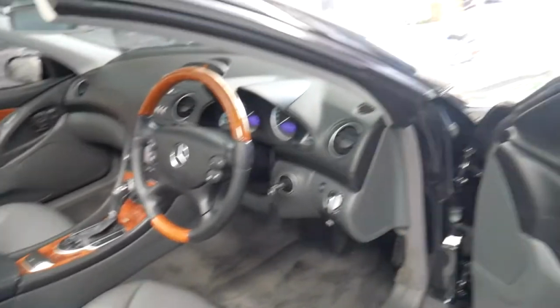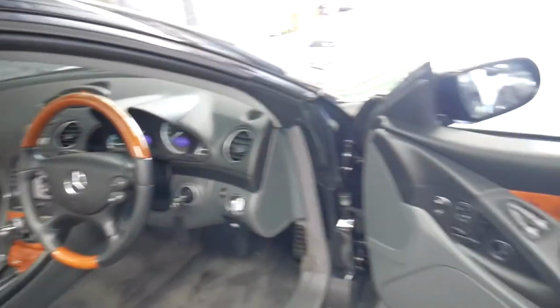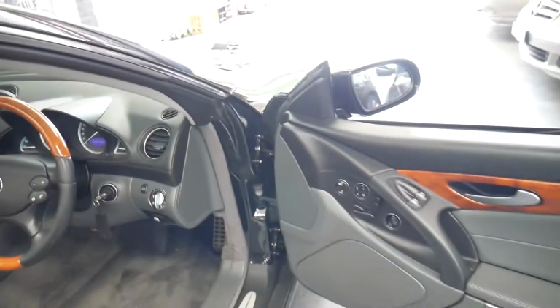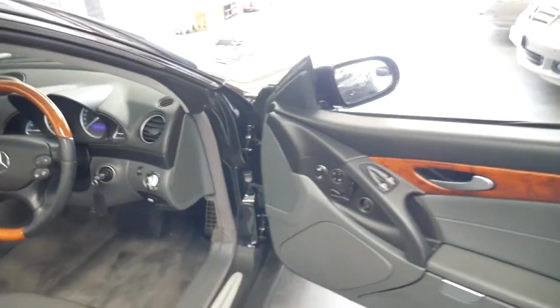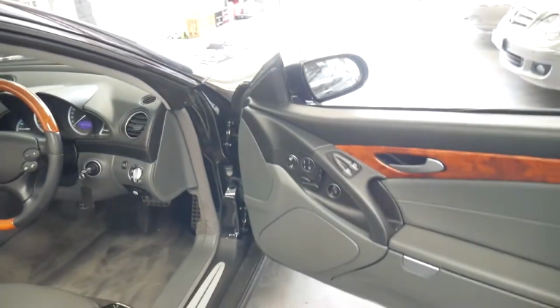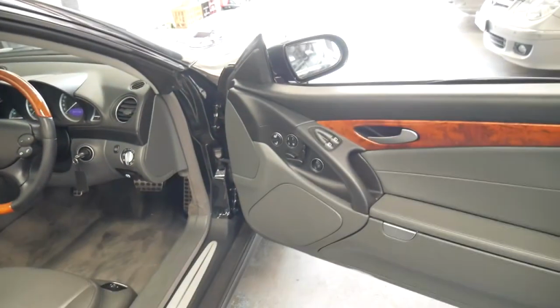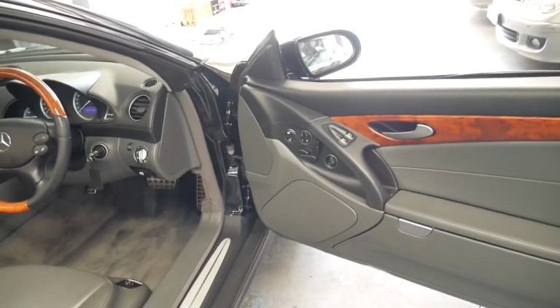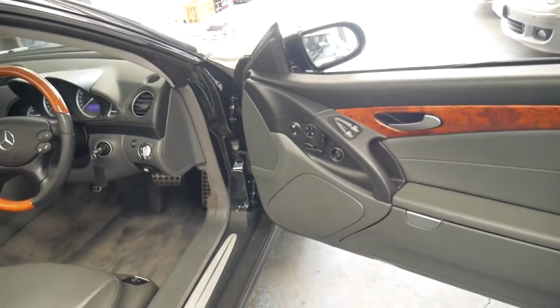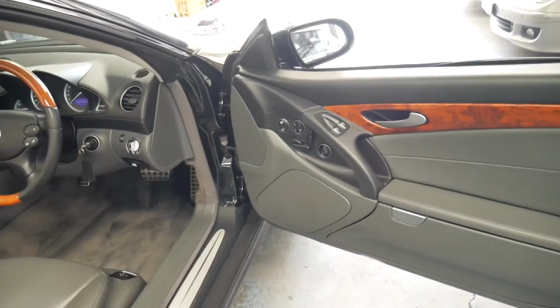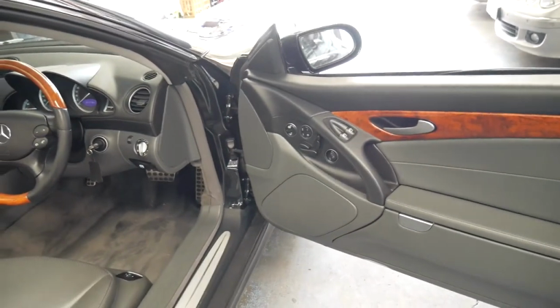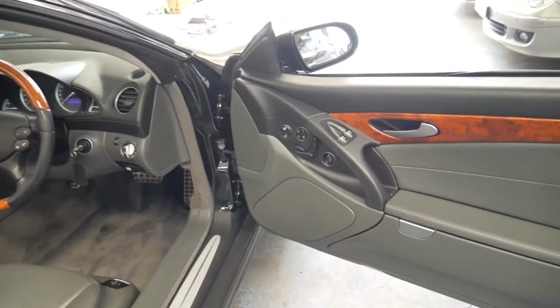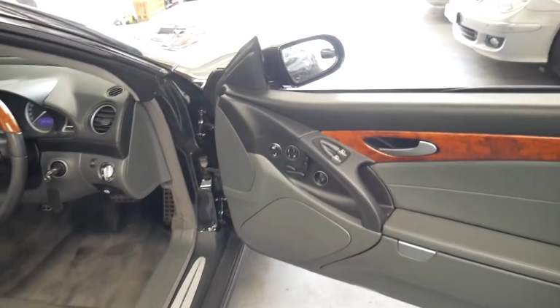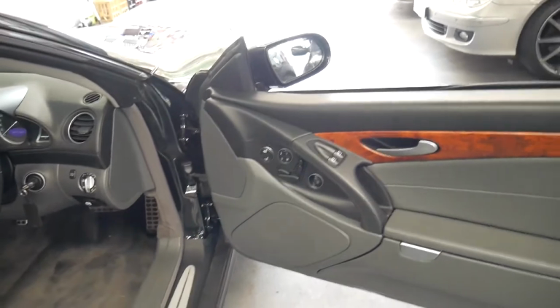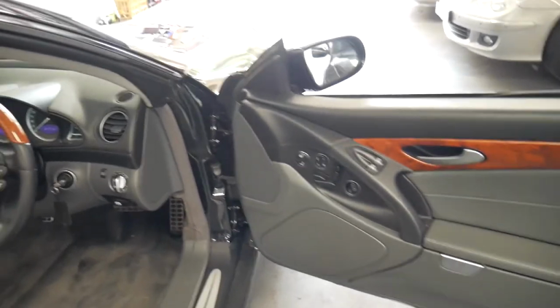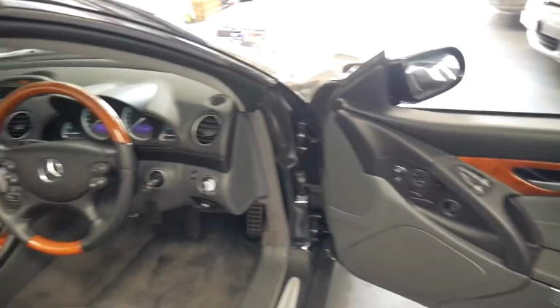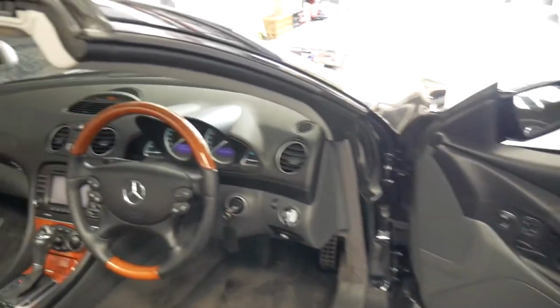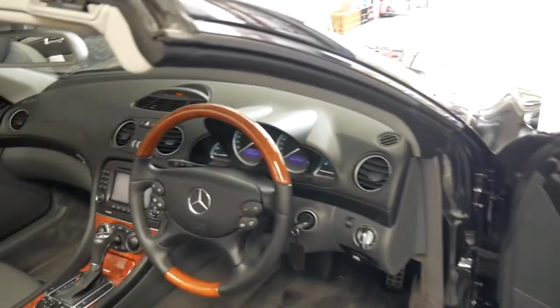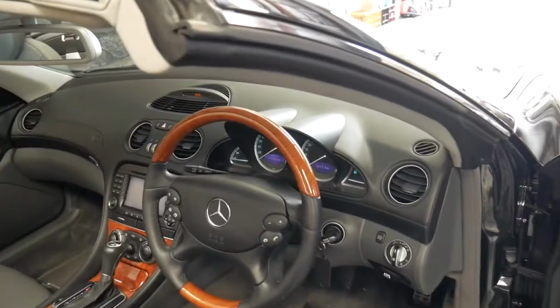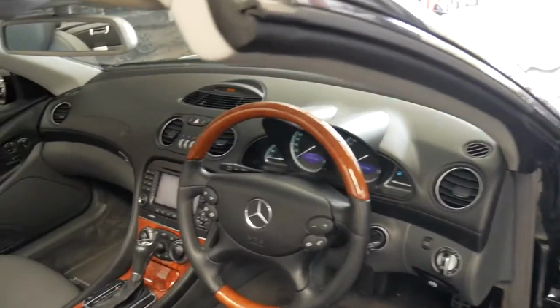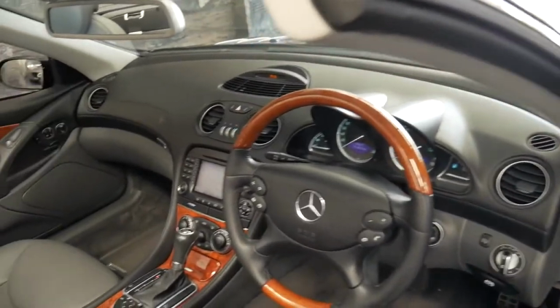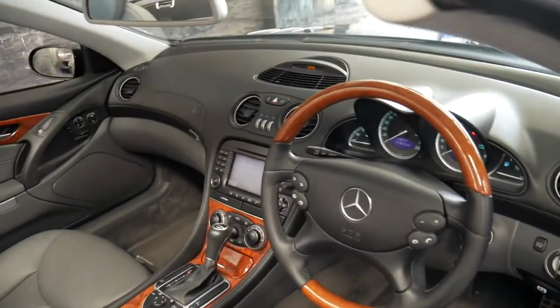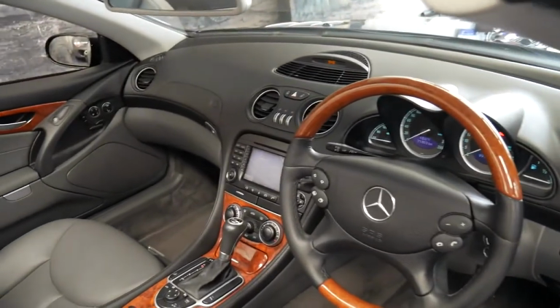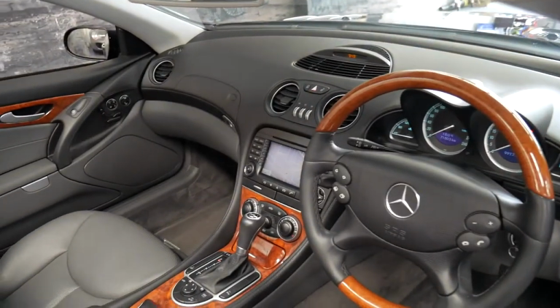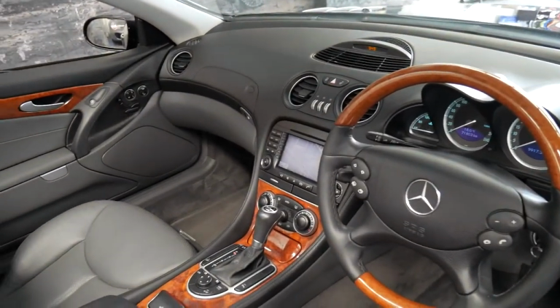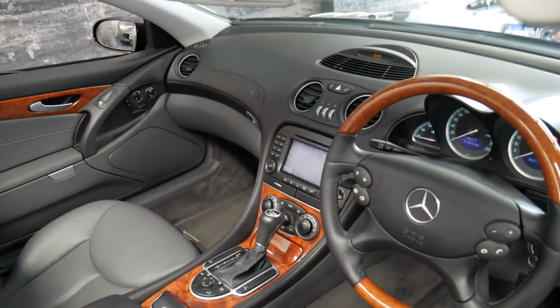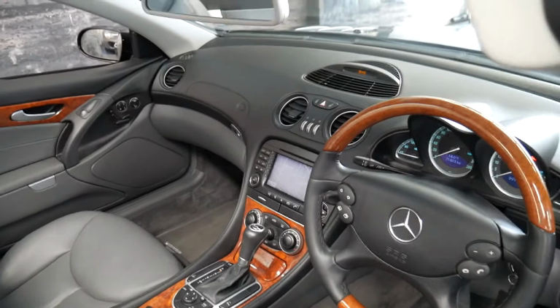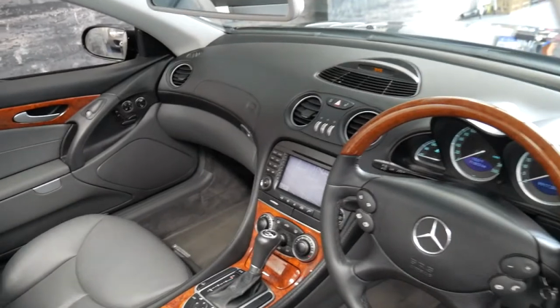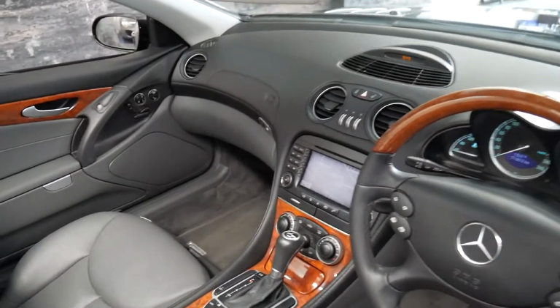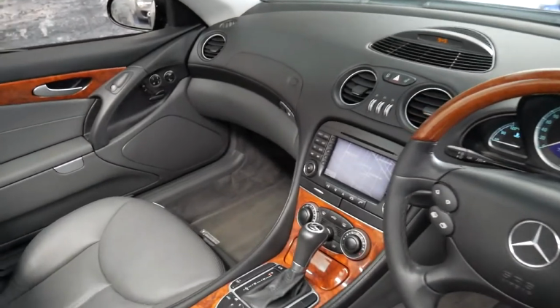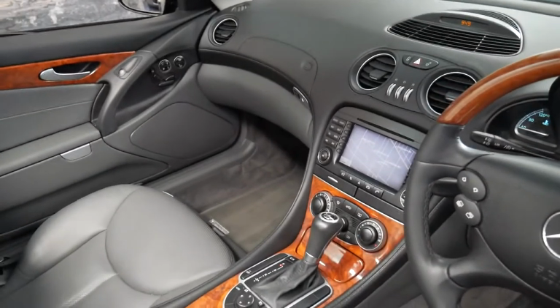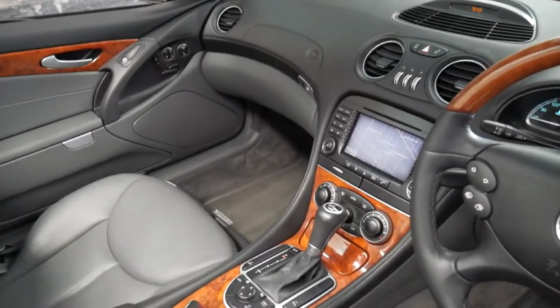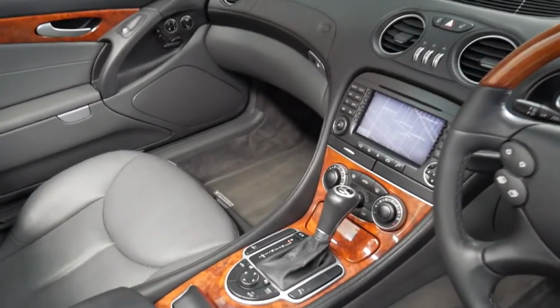It's got memory electric seats on both the driver and passenger side, heated seats and air-conditioned seats as well. It's Bluetooth compatible, it has navigation, and it's also got automatic body control.